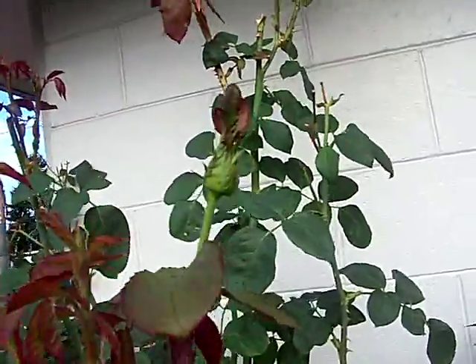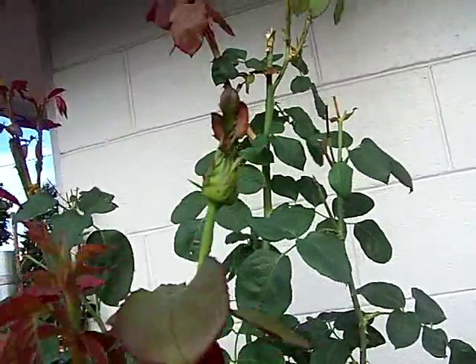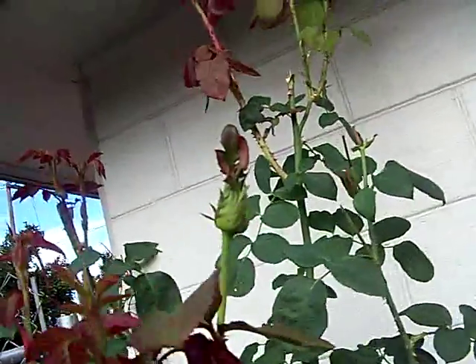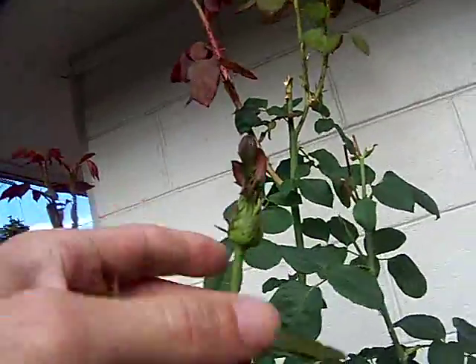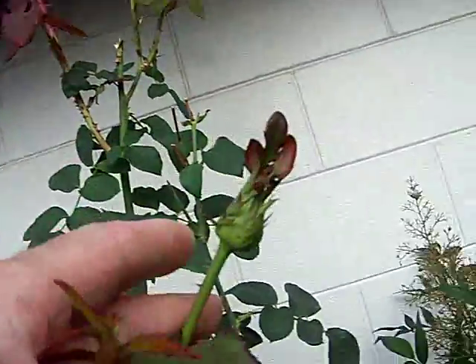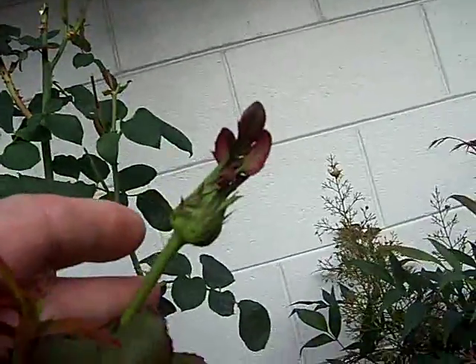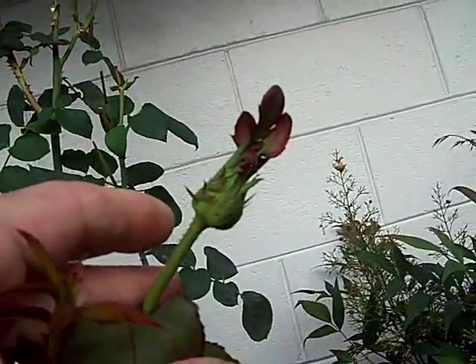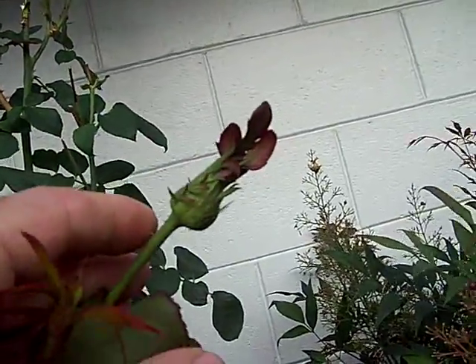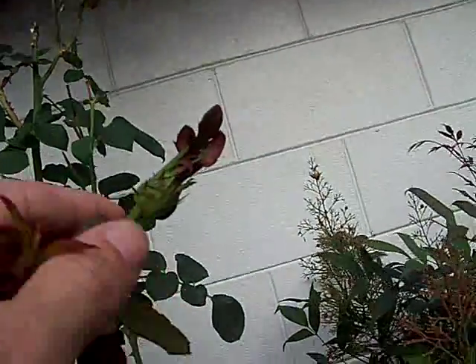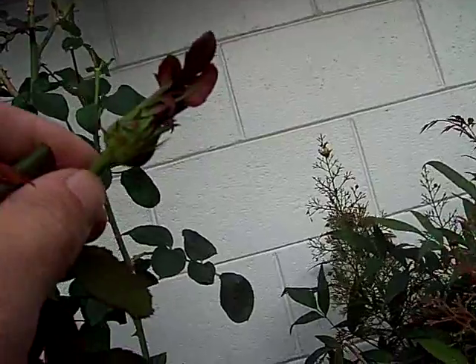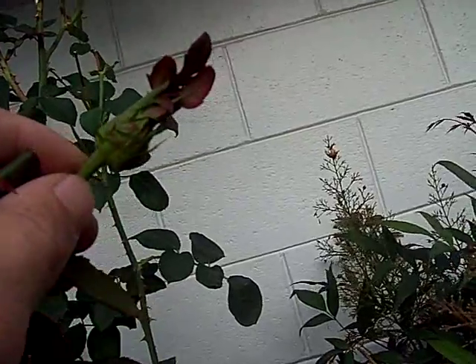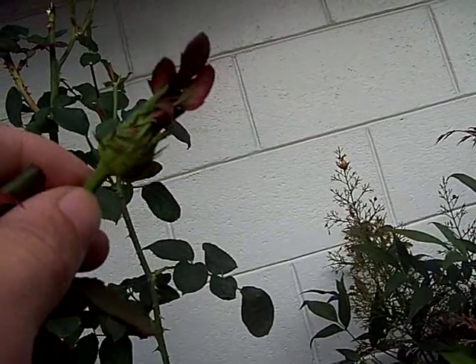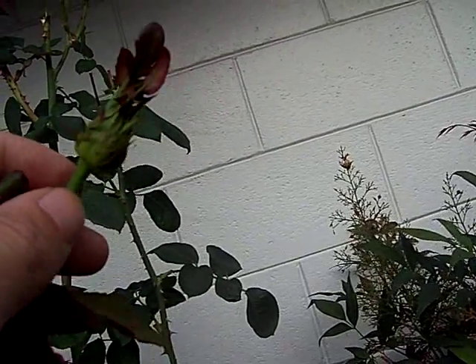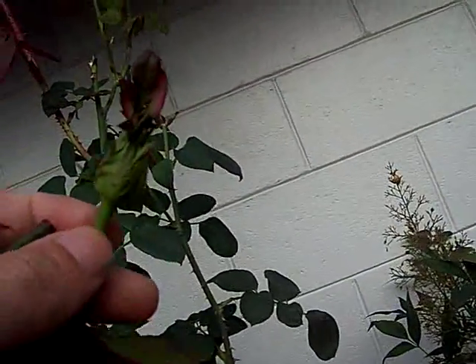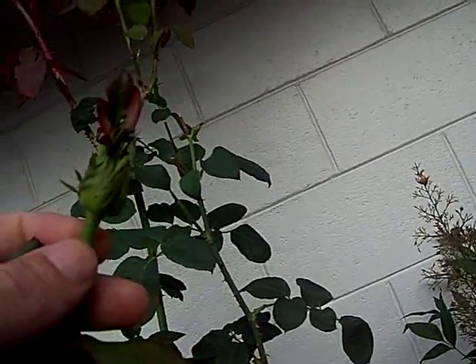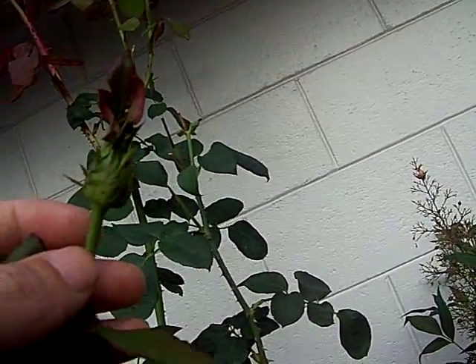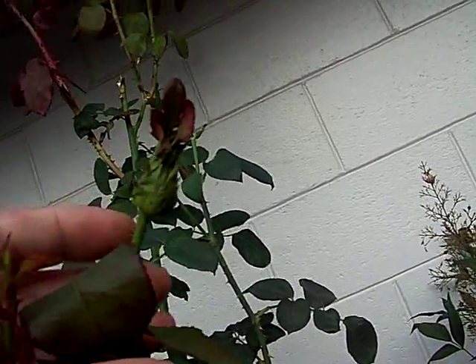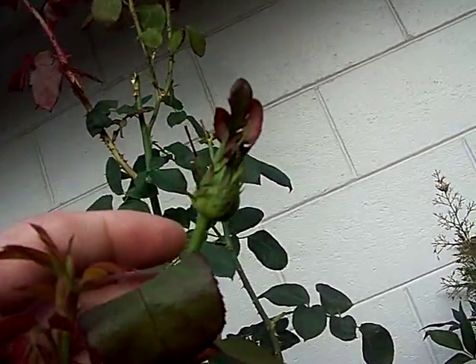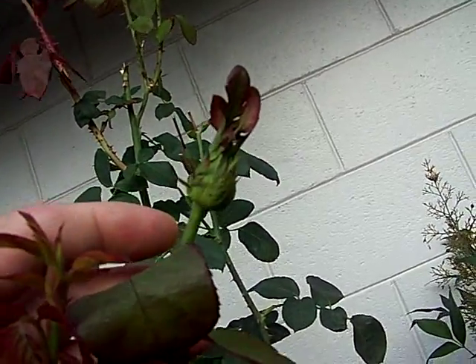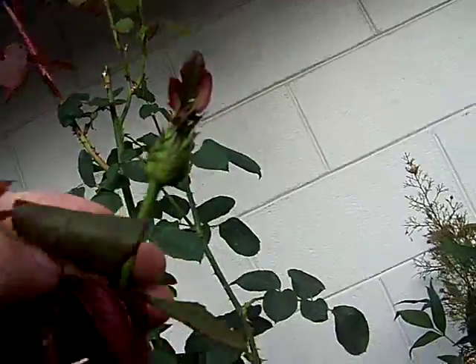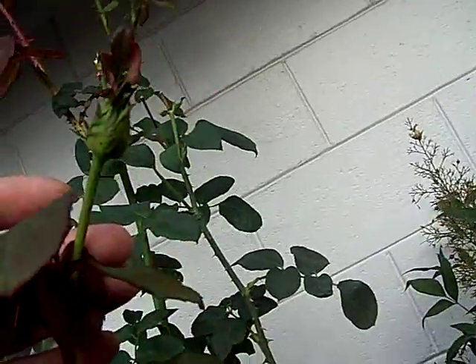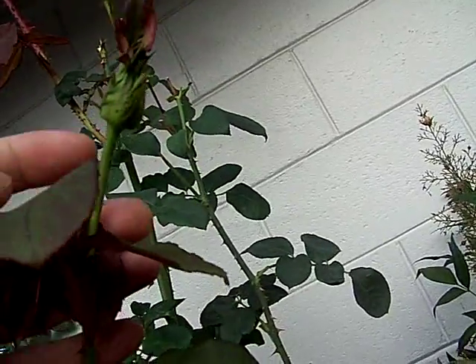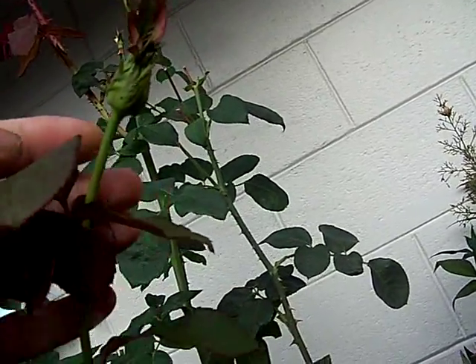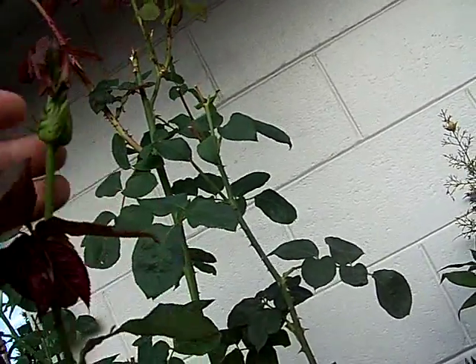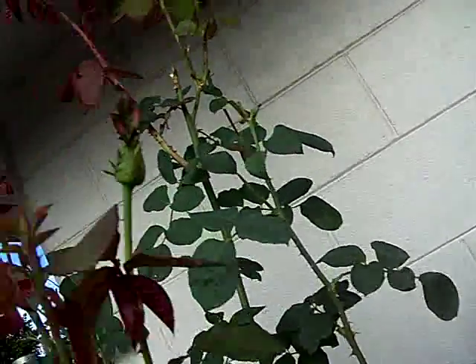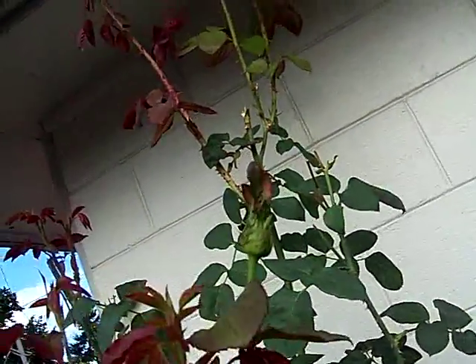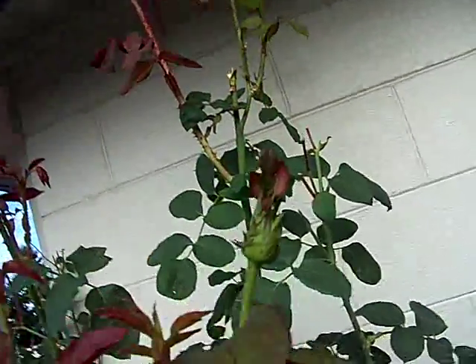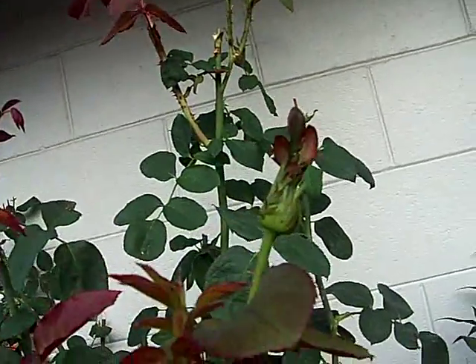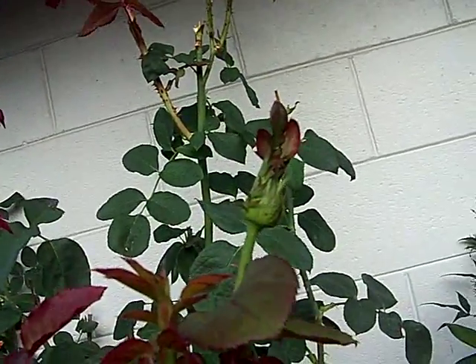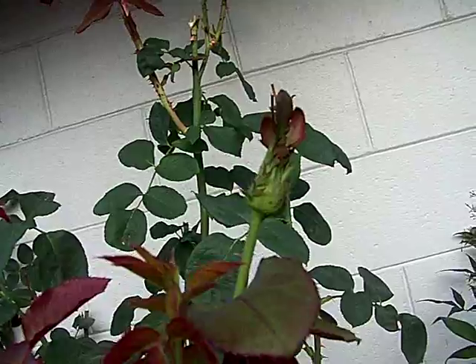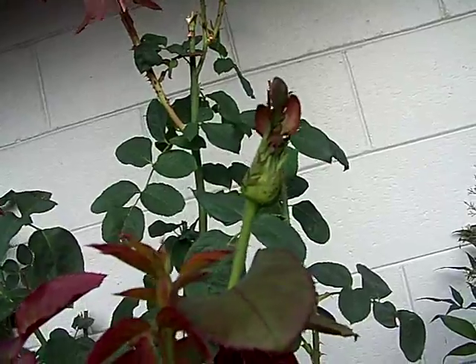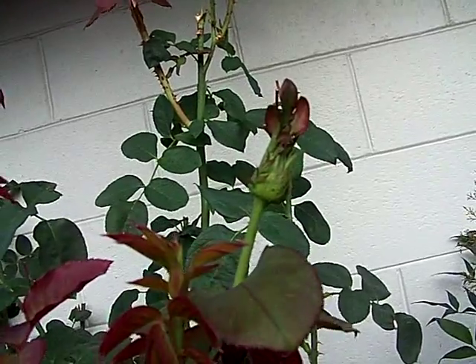Can you see that? It's a bud, but it's got leaves growing on the top of it. It's kind of like a dual bud, and a bud coming out of the side of the stem. It's kind of weird.